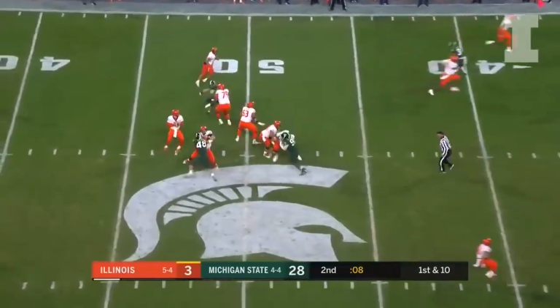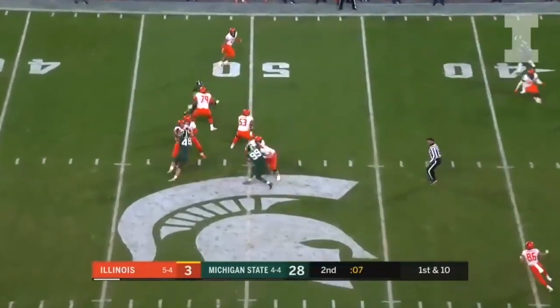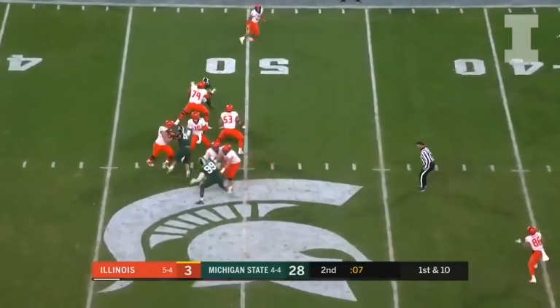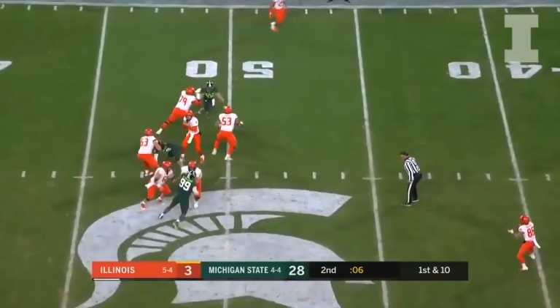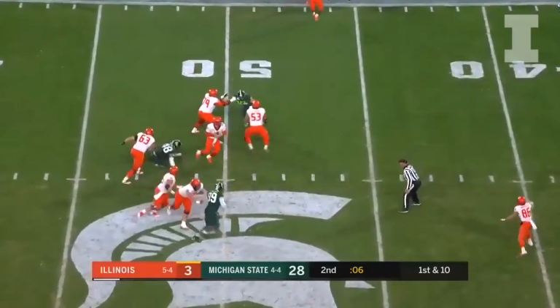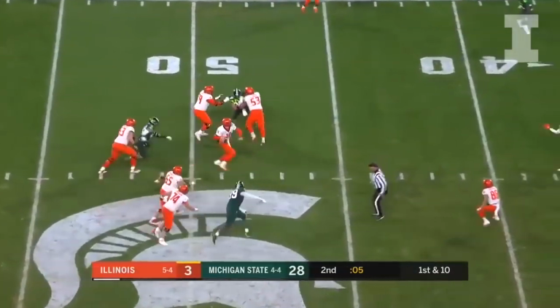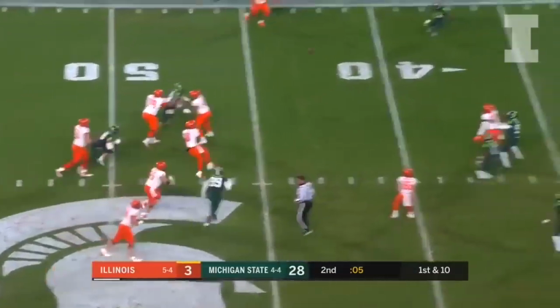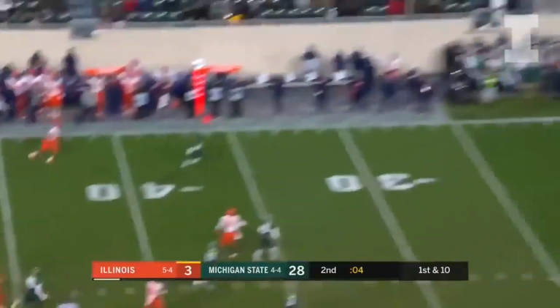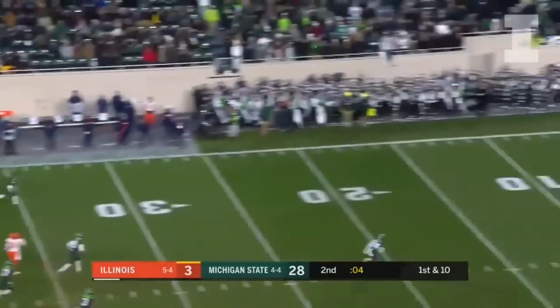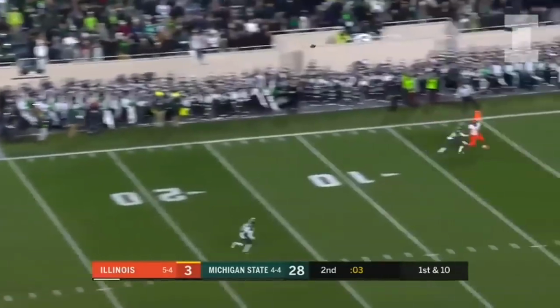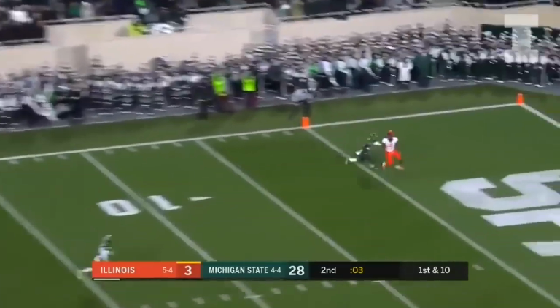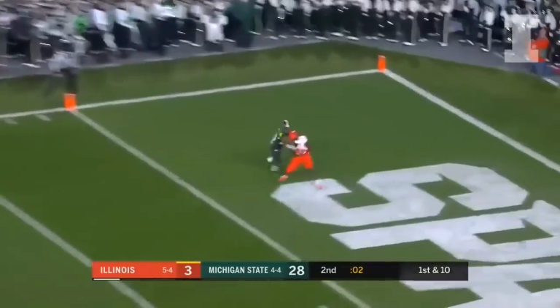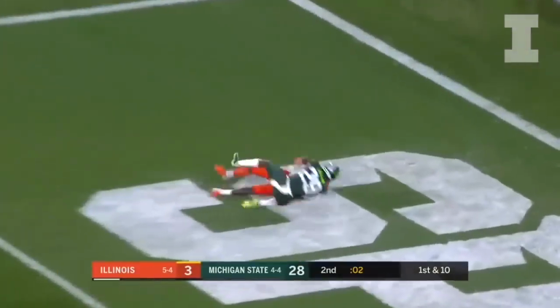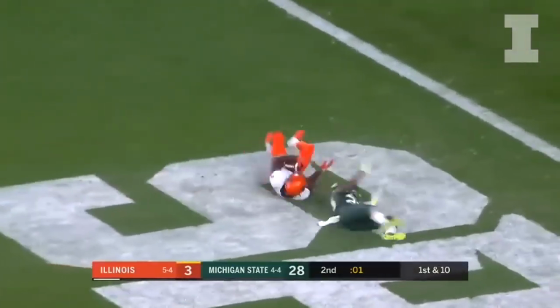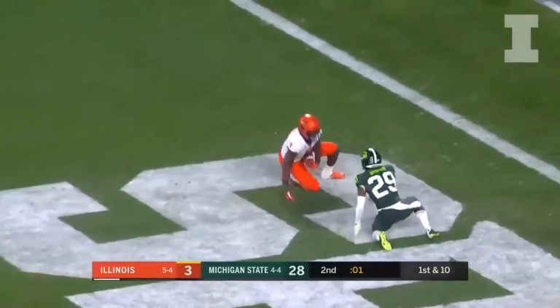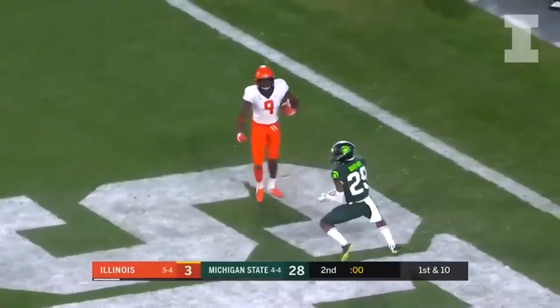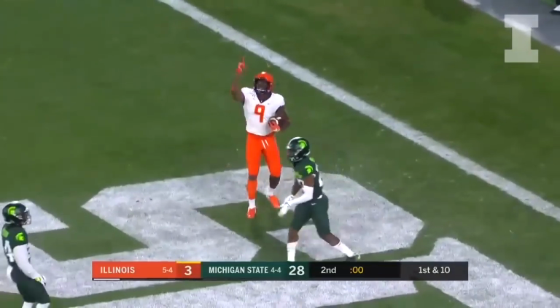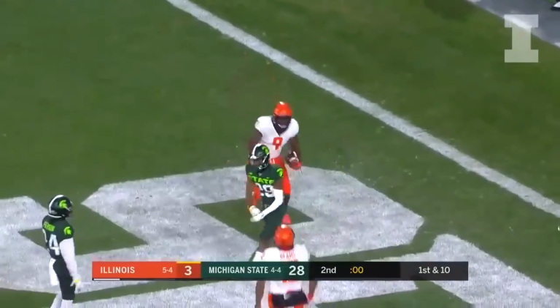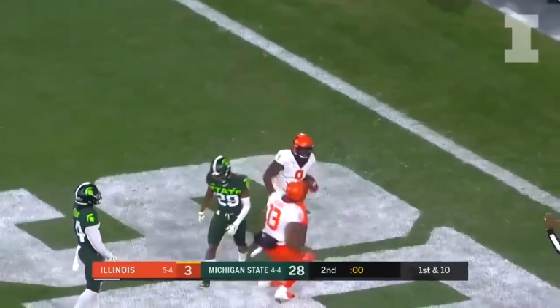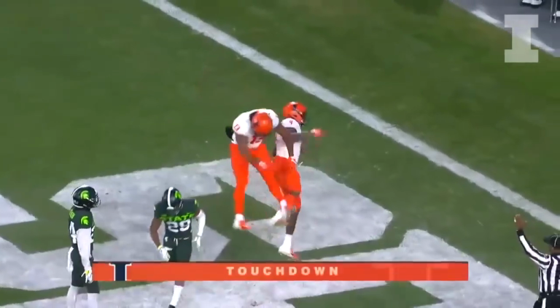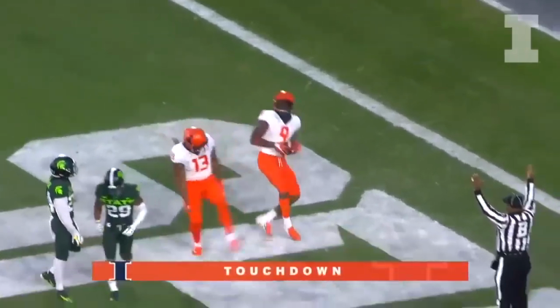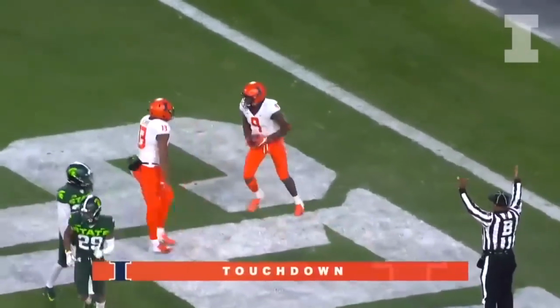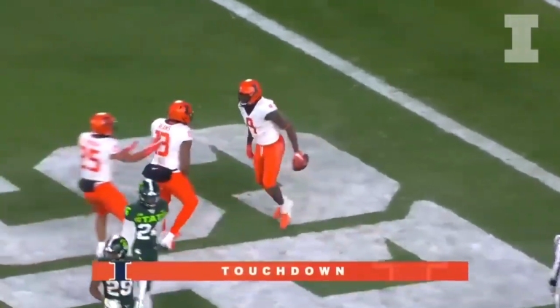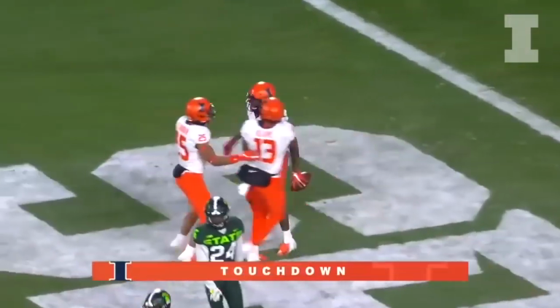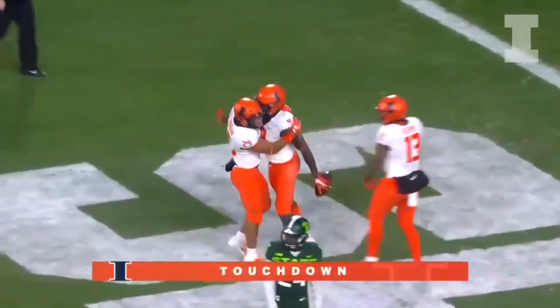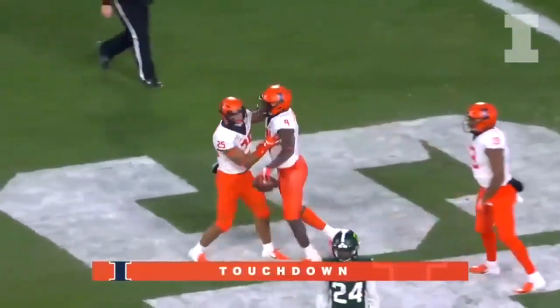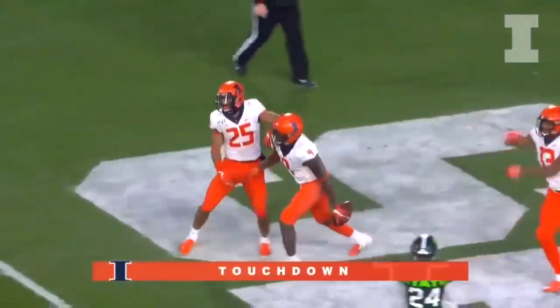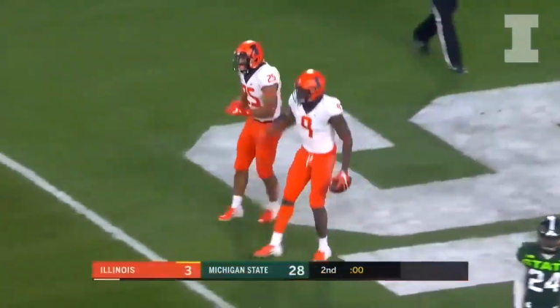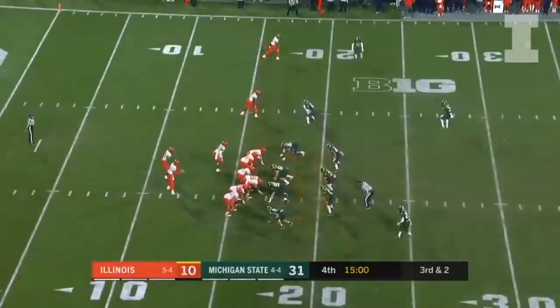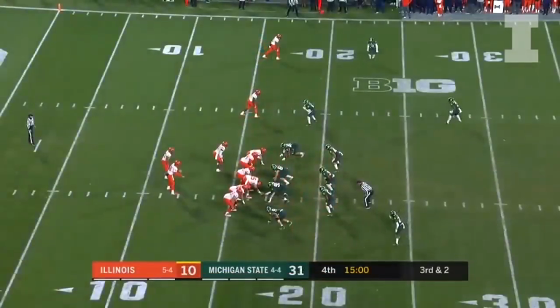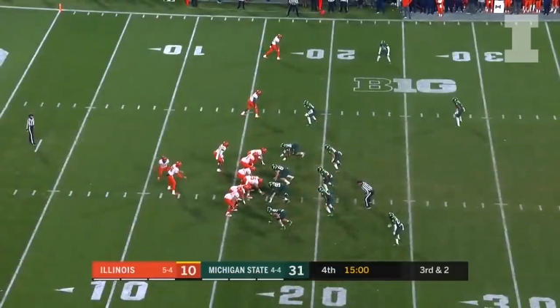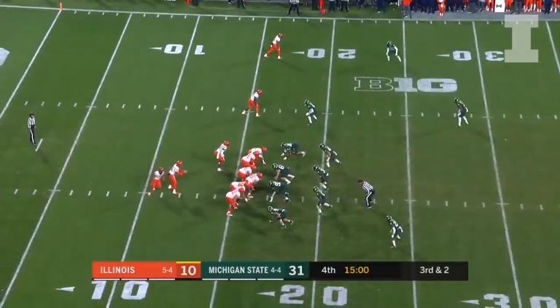Peters, pocket collapsing, steps up and he makes the catch as the clock hits zero — it's a touchdown to close the half for Illinois.